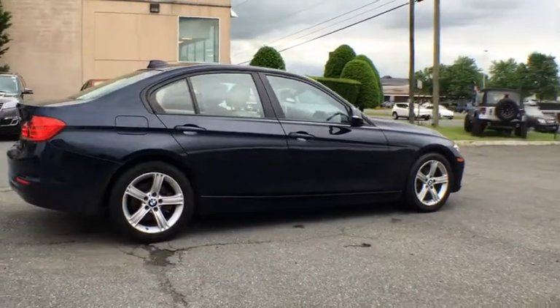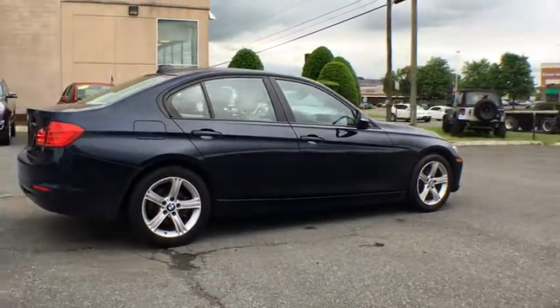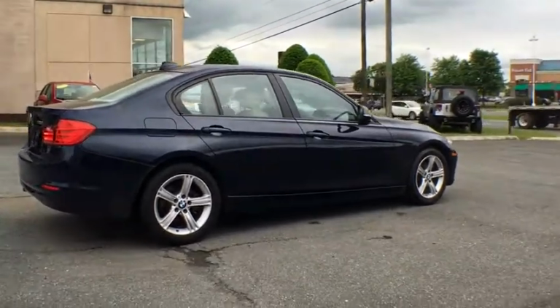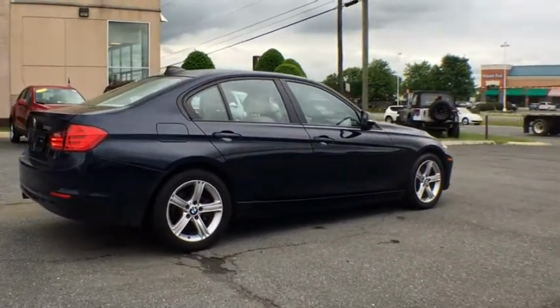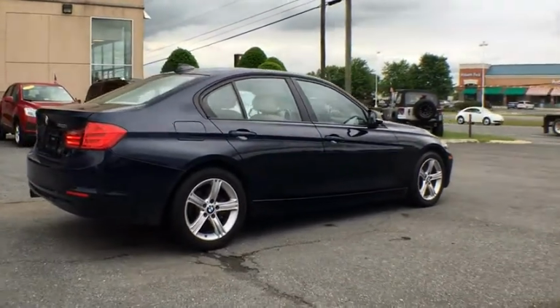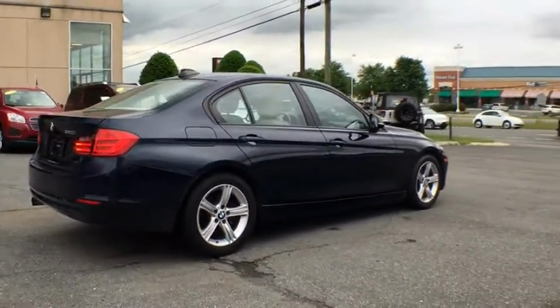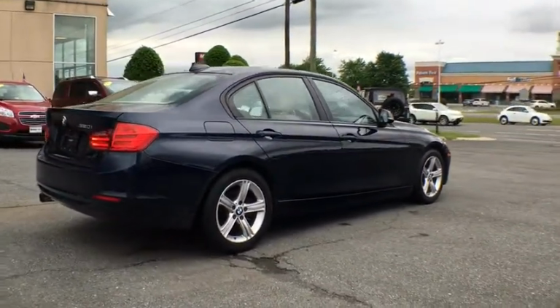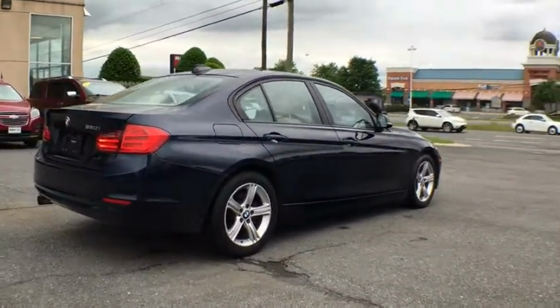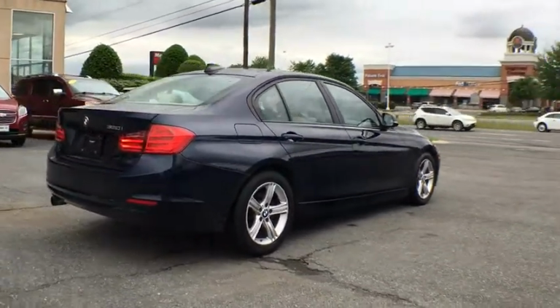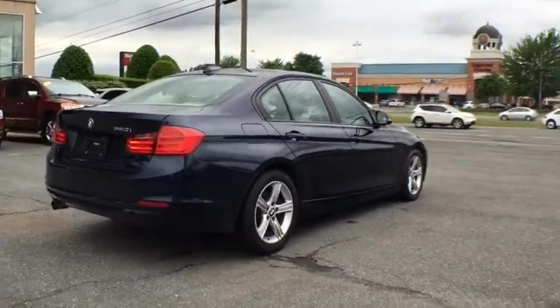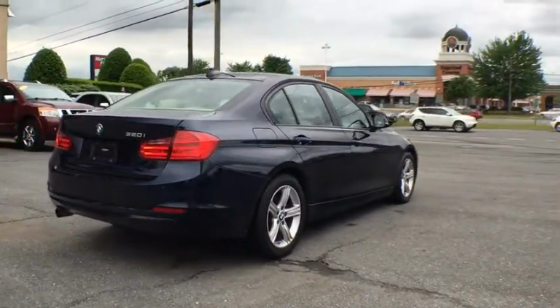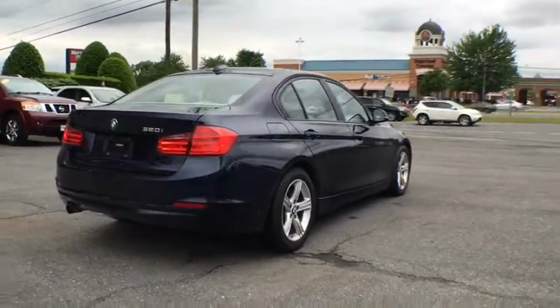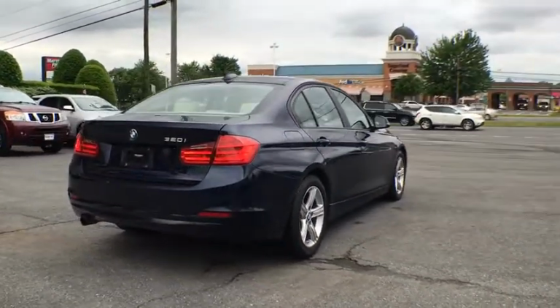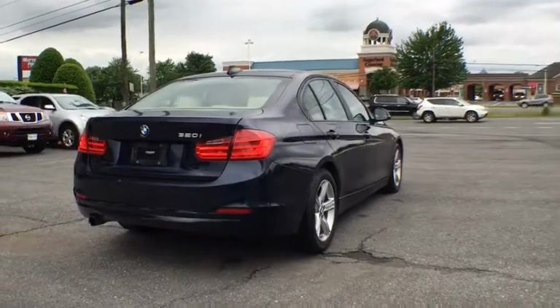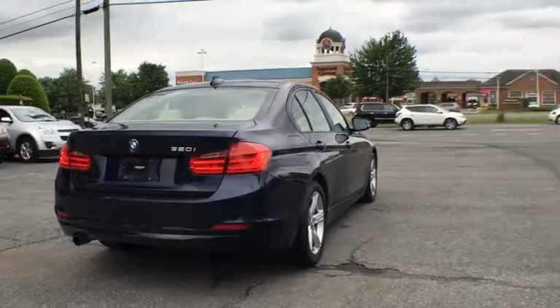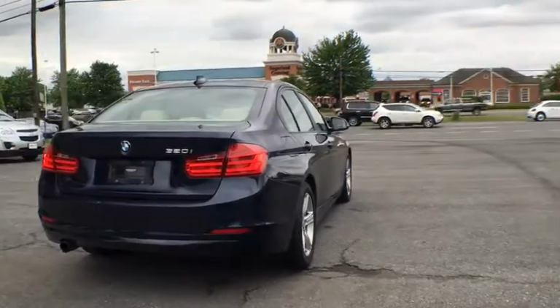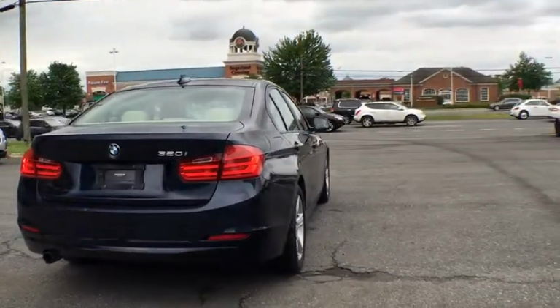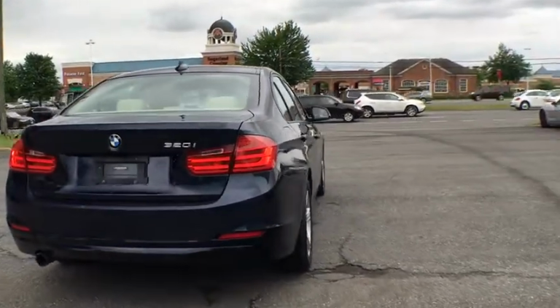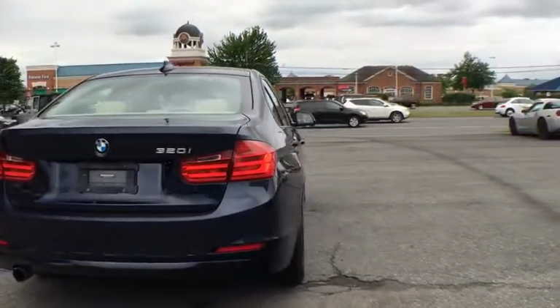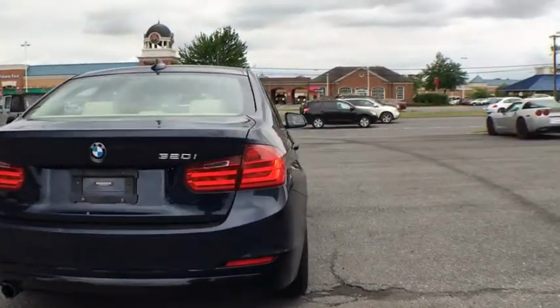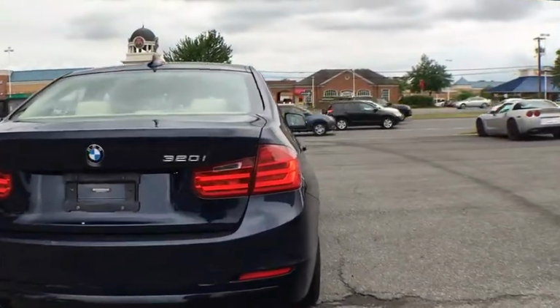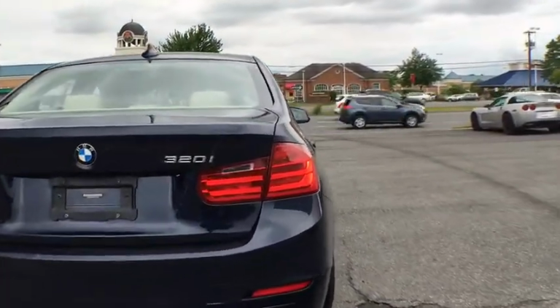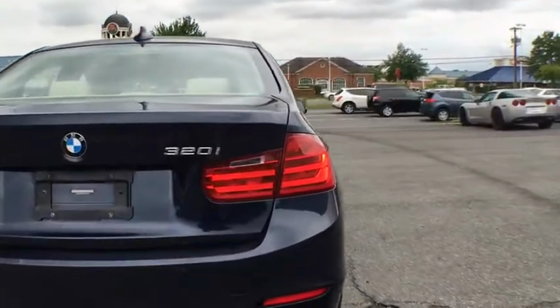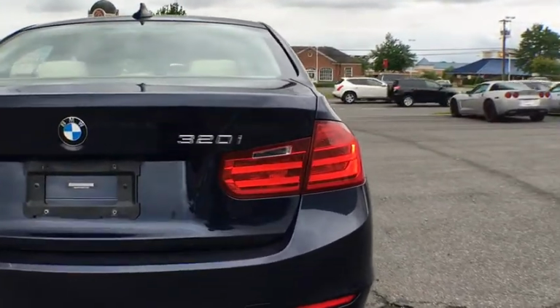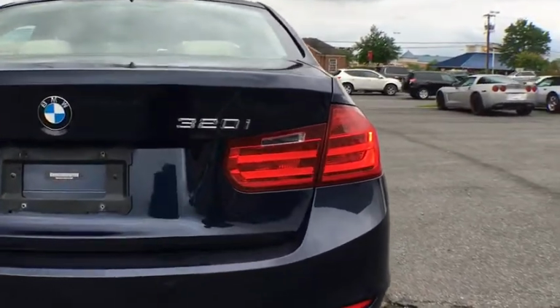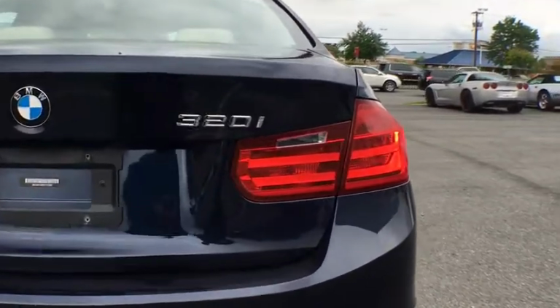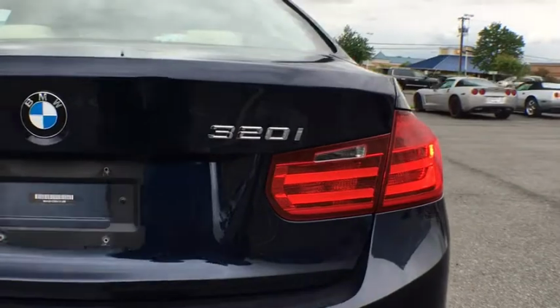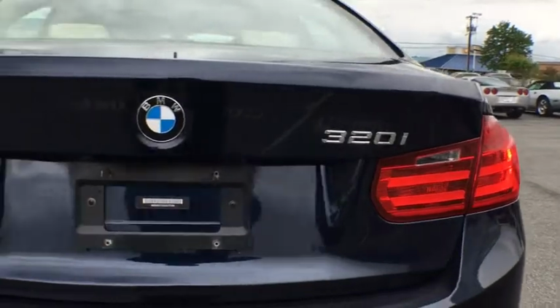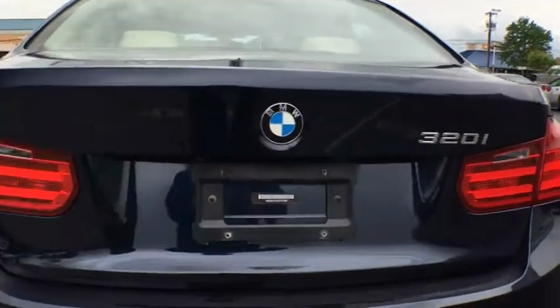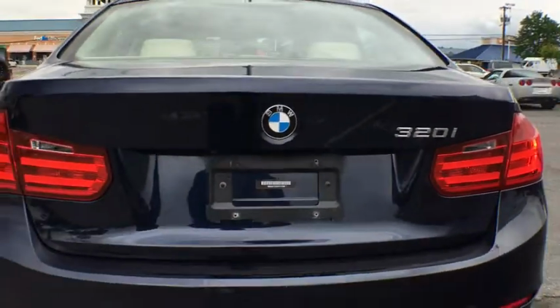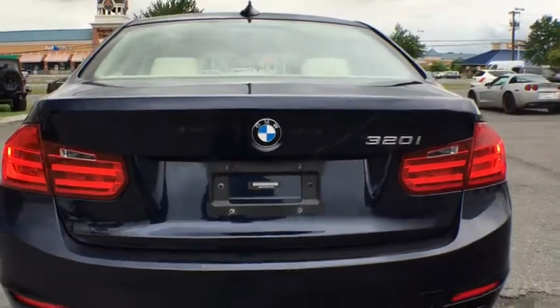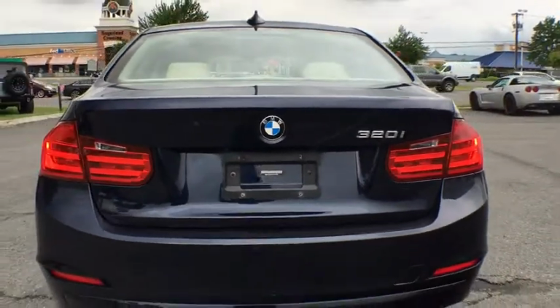Proof that all good things come in threes, the BMW 3 Series has a well-deserved reputation for packing outstanding driving dynamics and excellent quality. This vehicle has less than 25,000 miles.